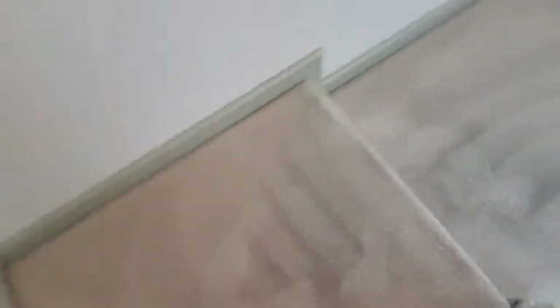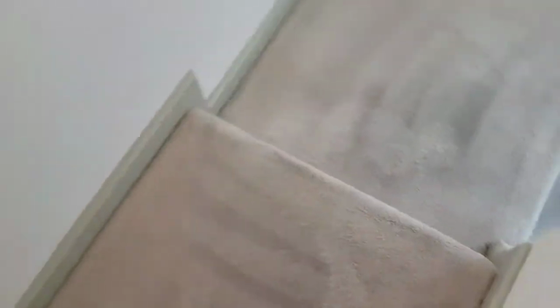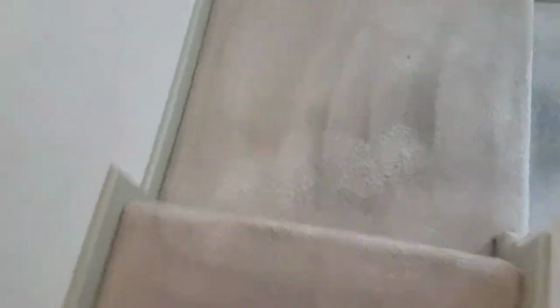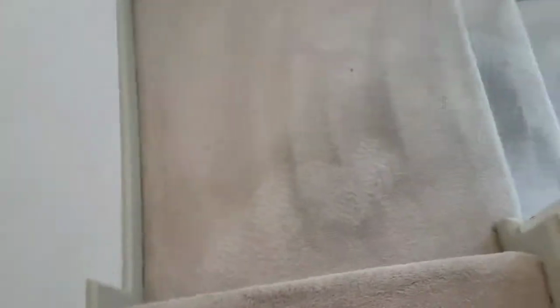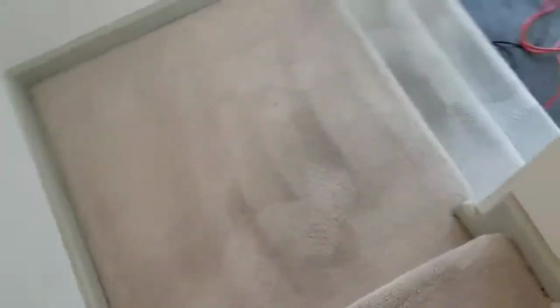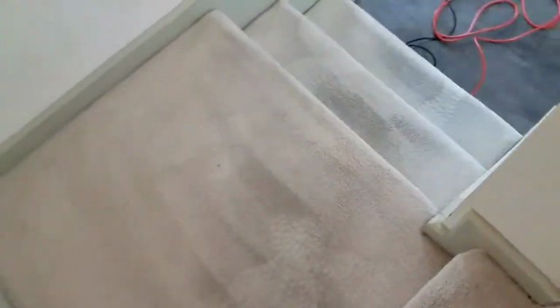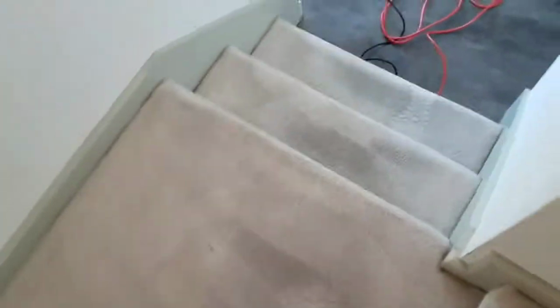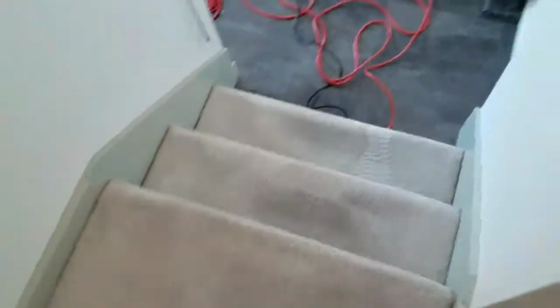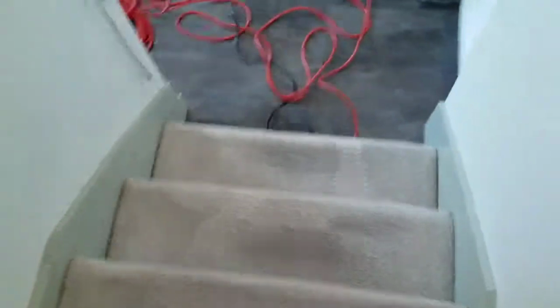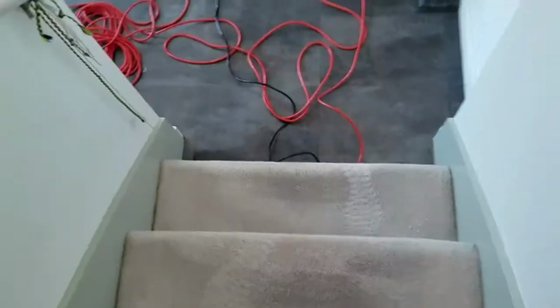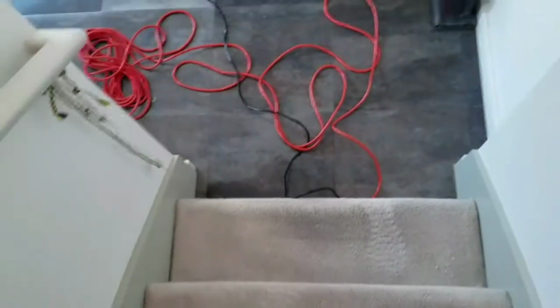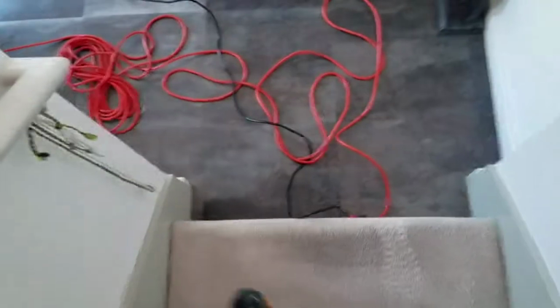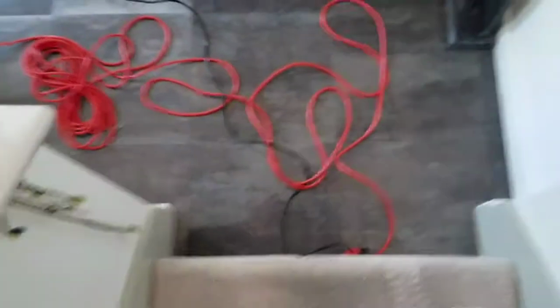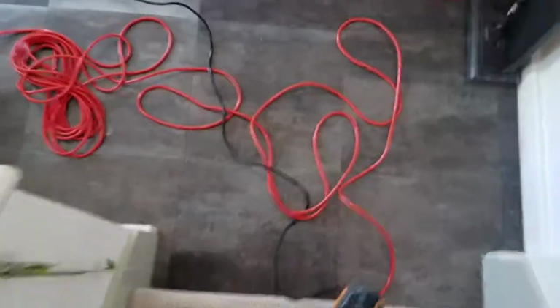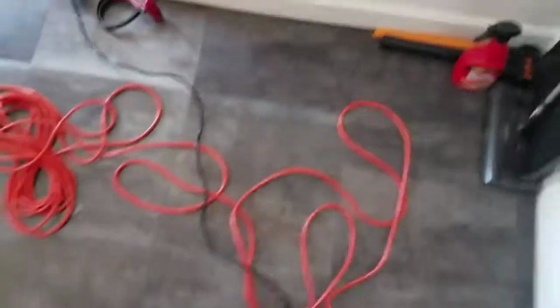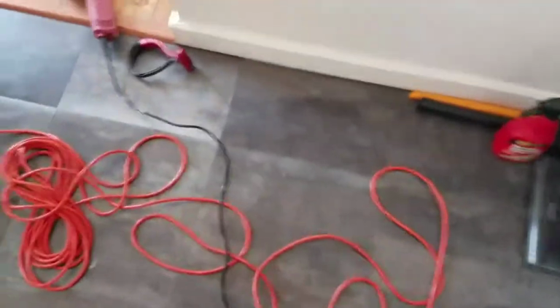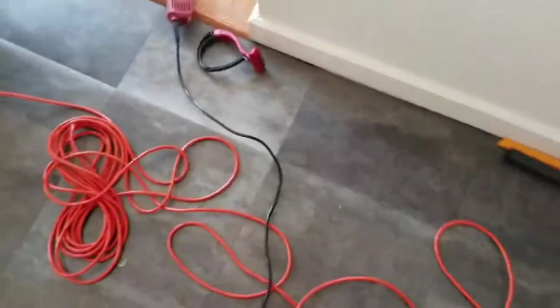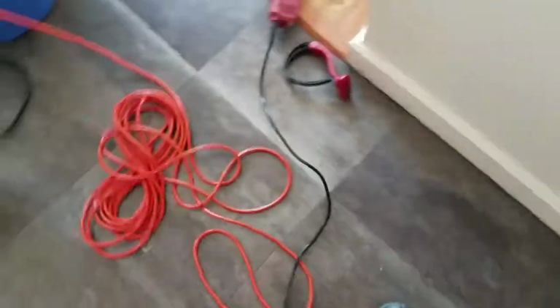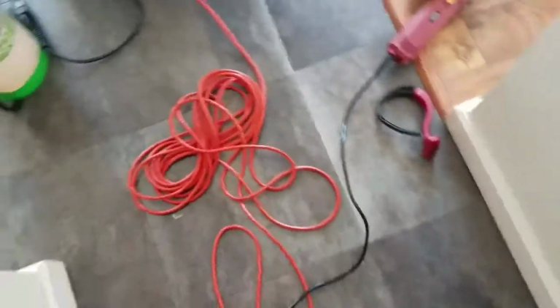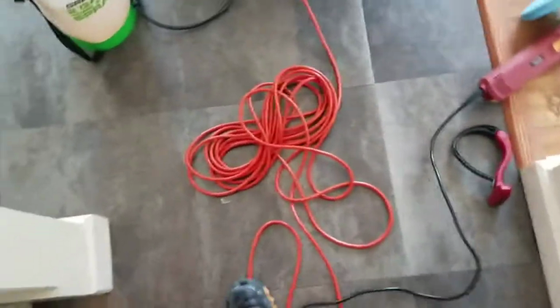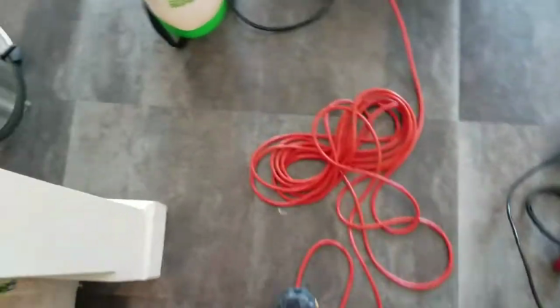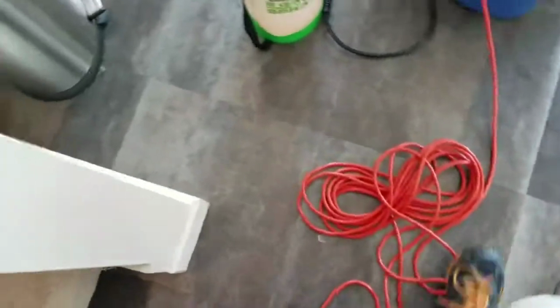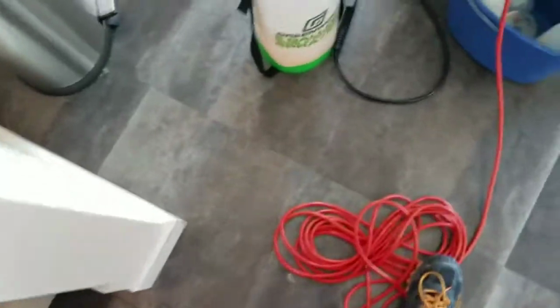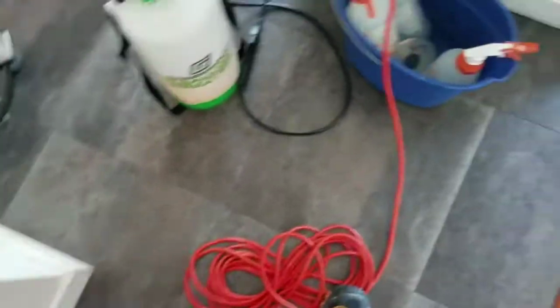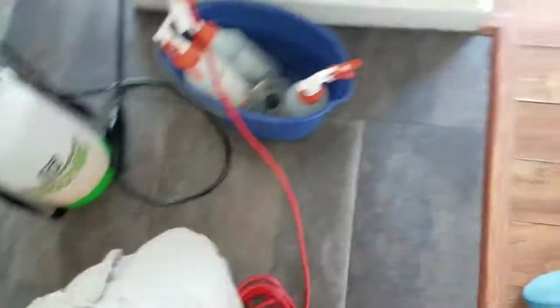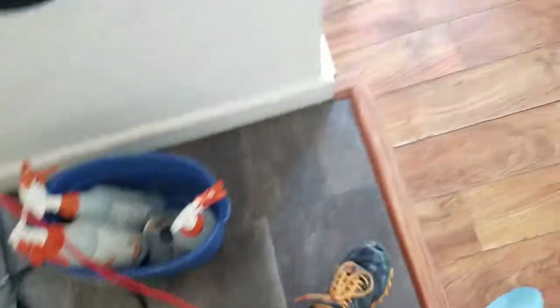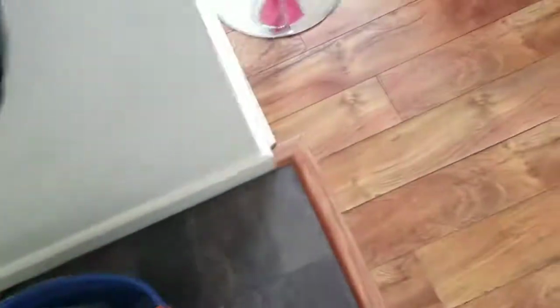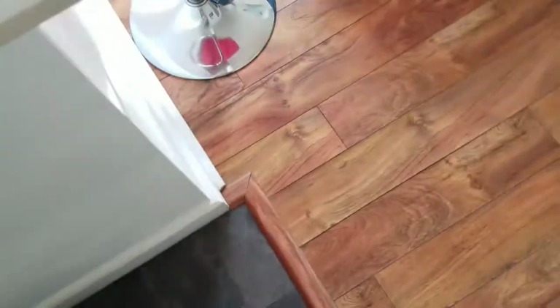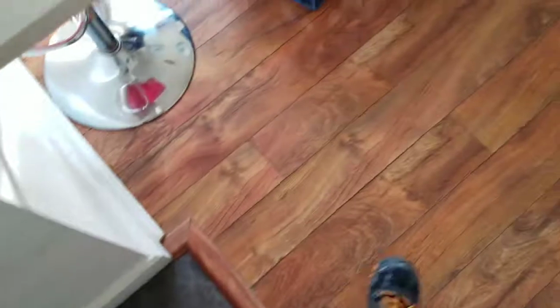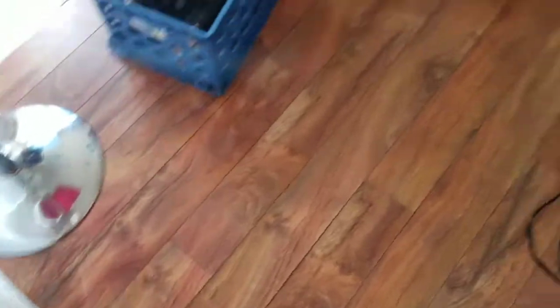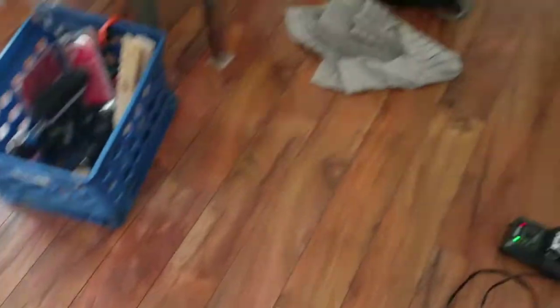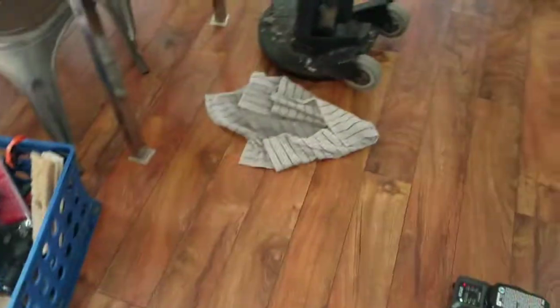That finishes up this job, I appreciate you watching. Cory Thibodeau, CarpetMuscle.com in Austin, Texas, 512-350-1129.